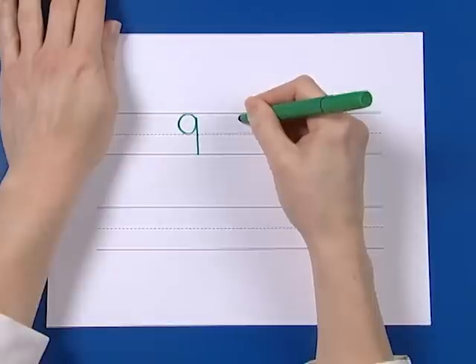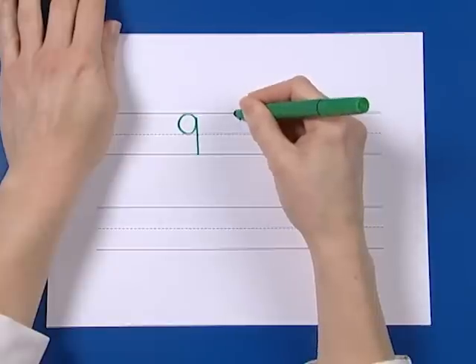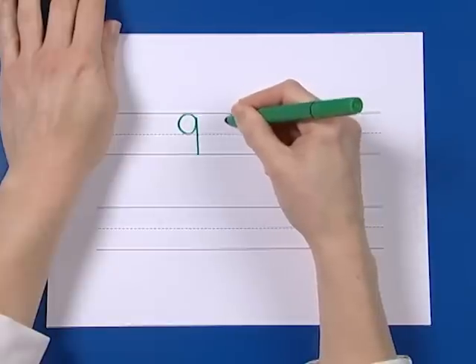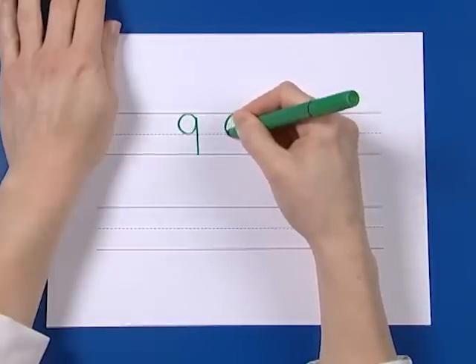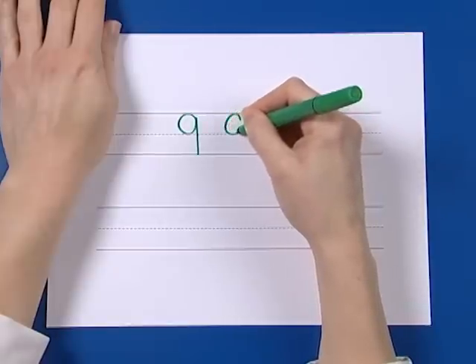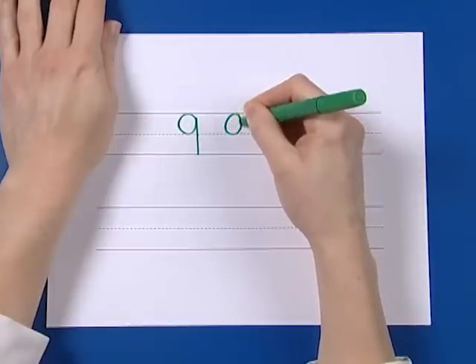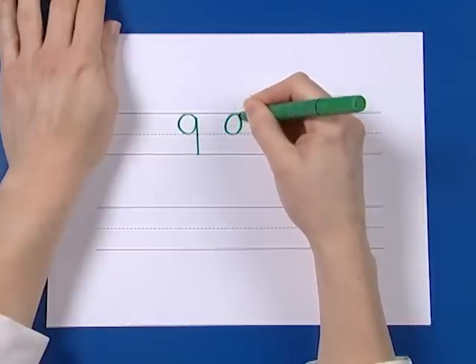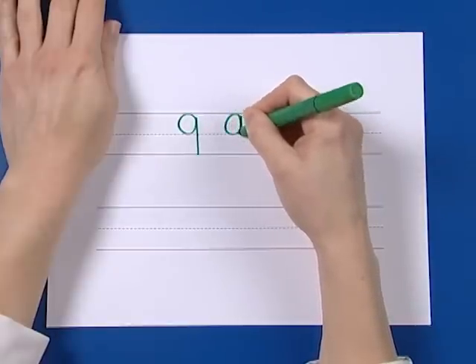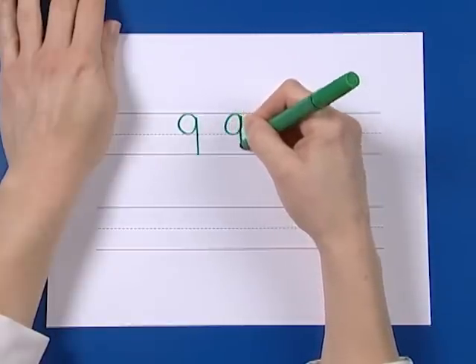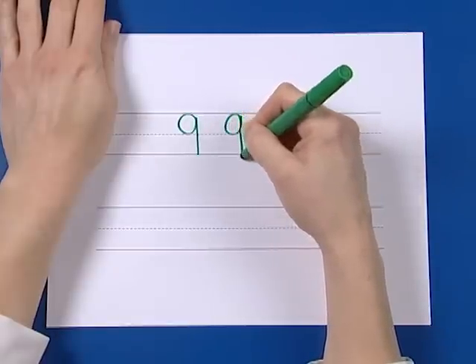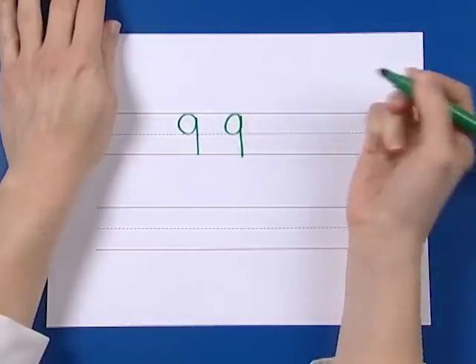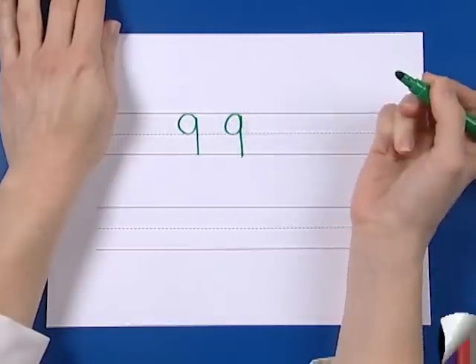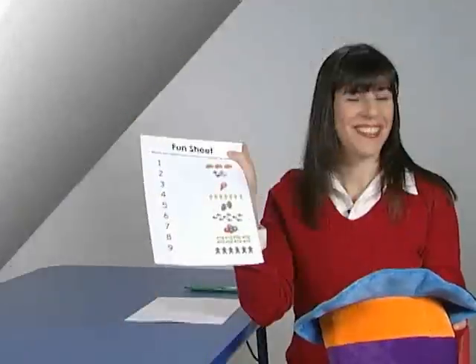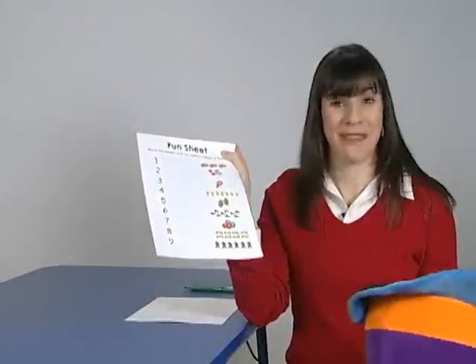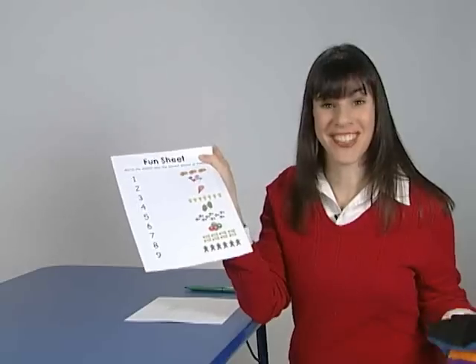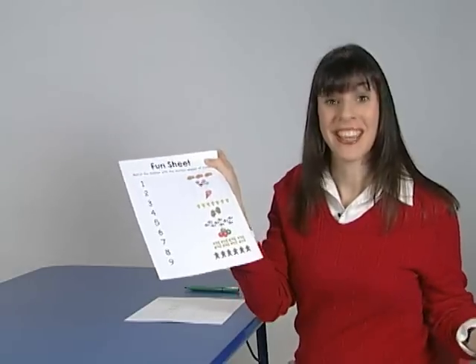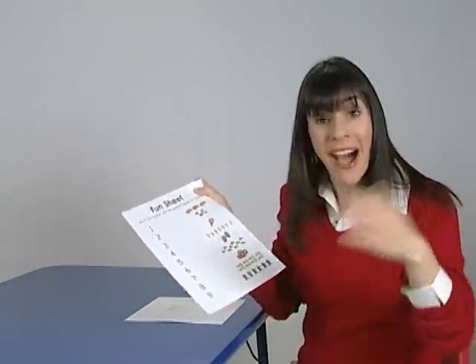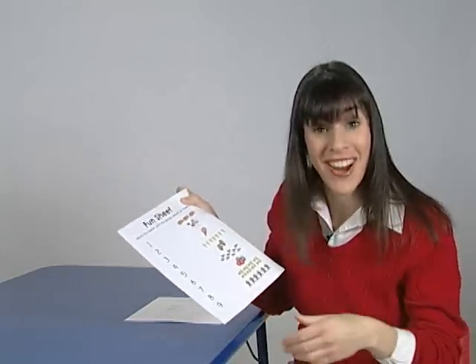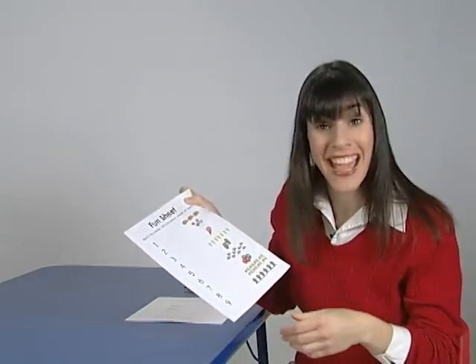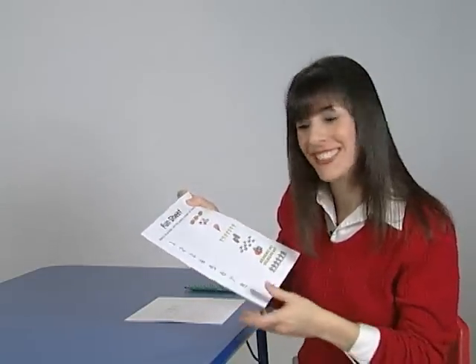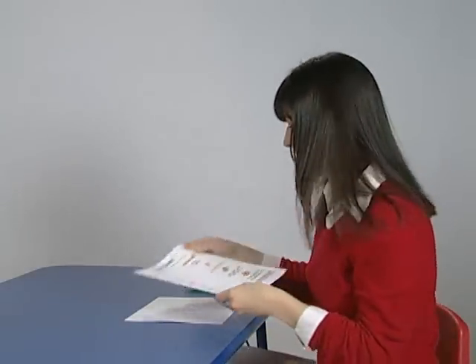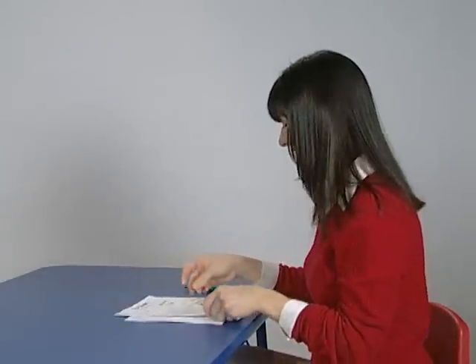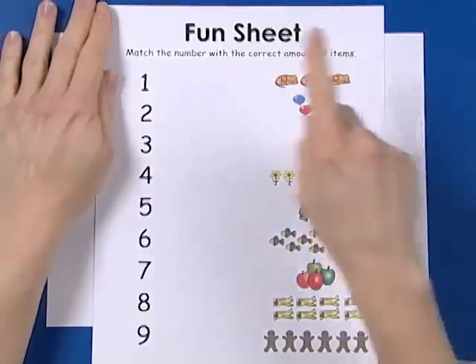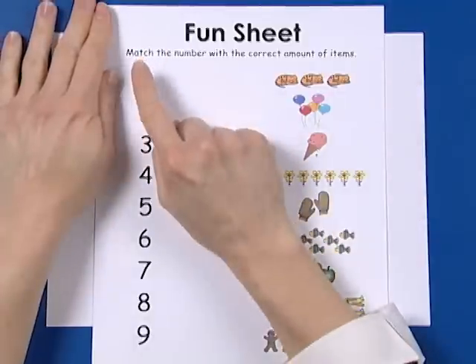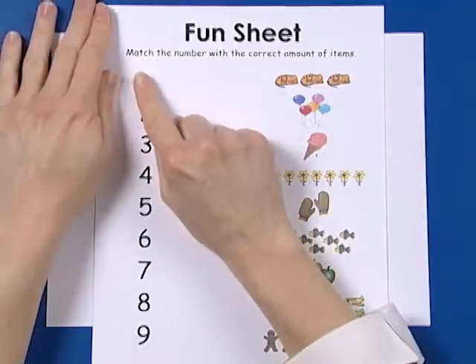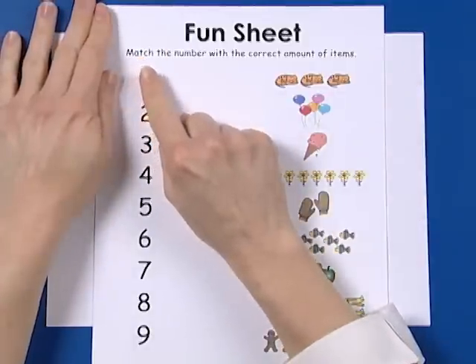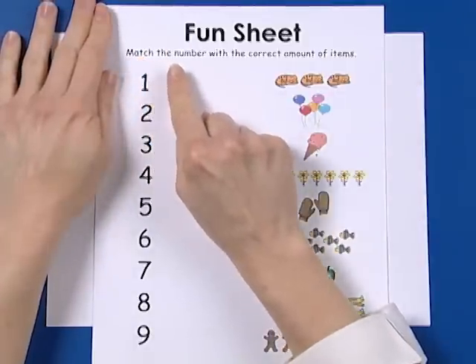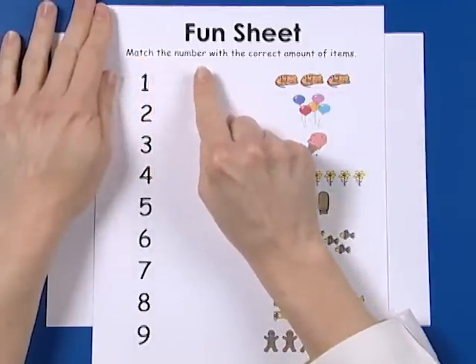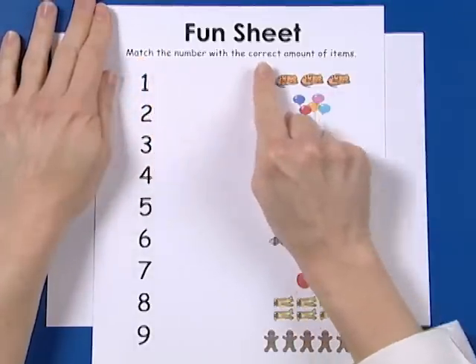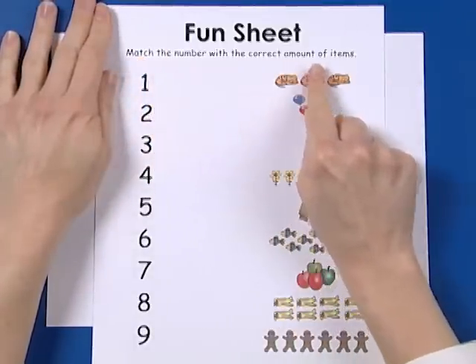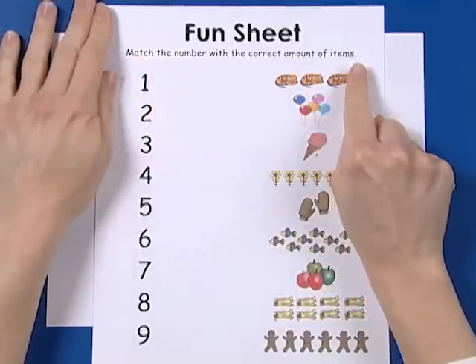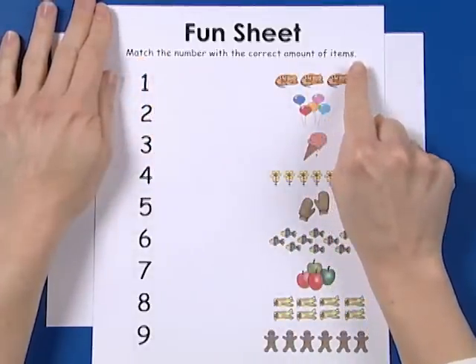Up, bend, around, back, up, line, down. Nine. Here's my fun sheet. Come on, let's try this together. Let's read: match the number with the correct amount of items.